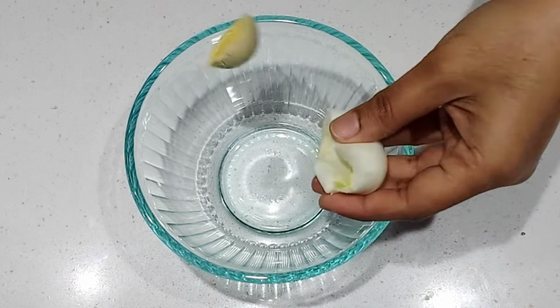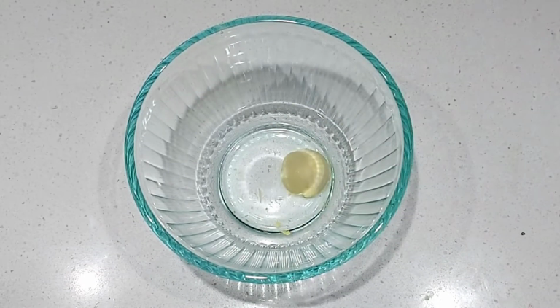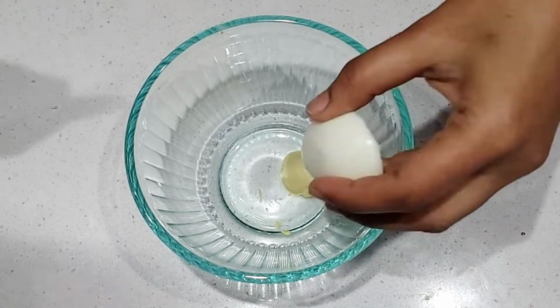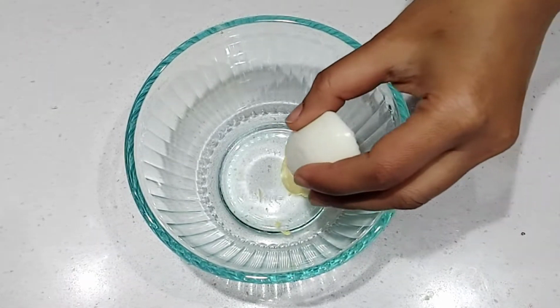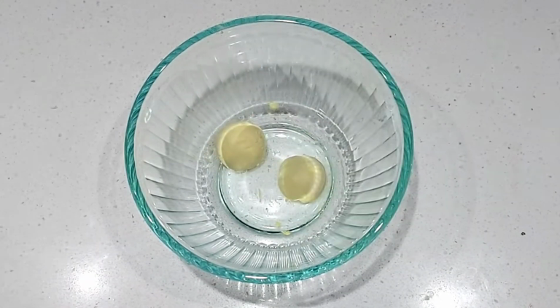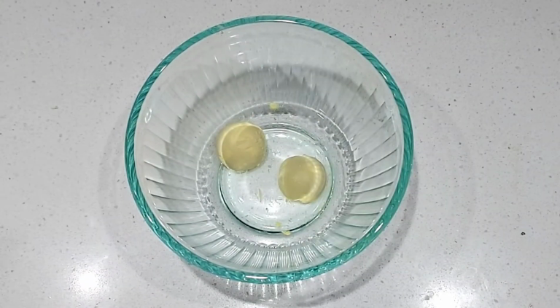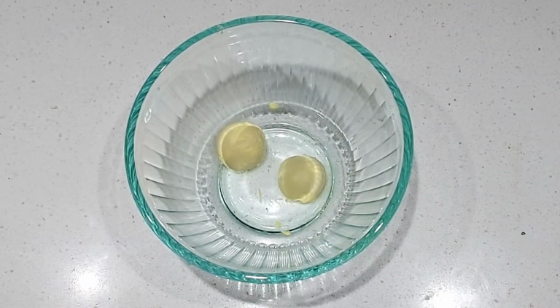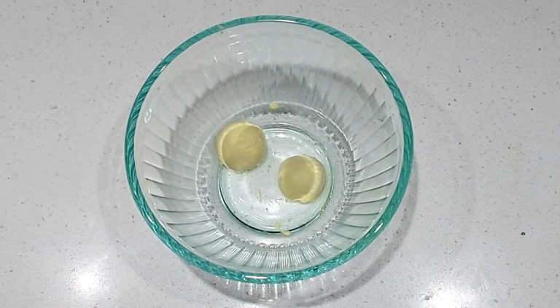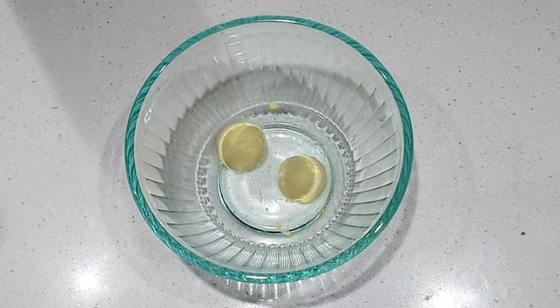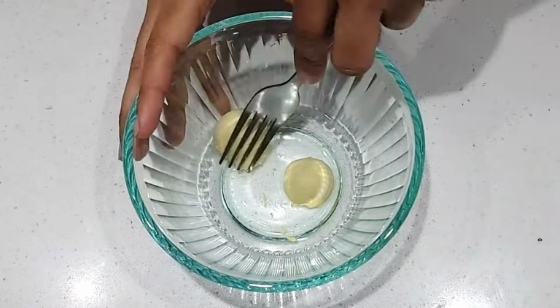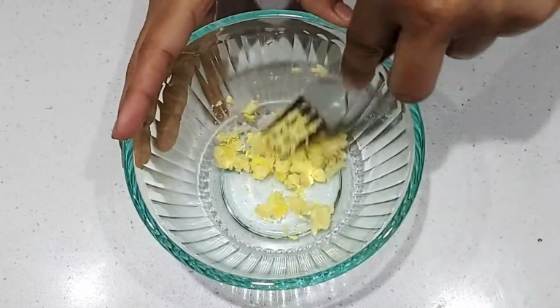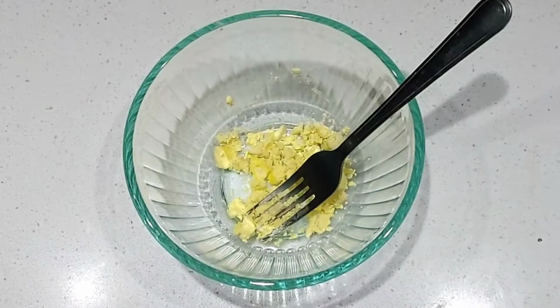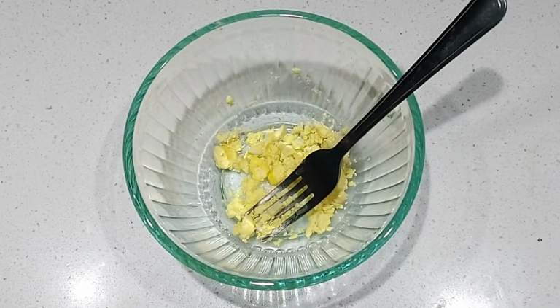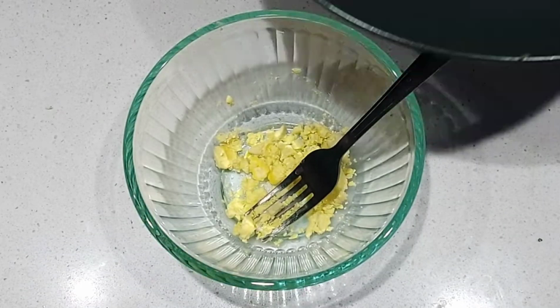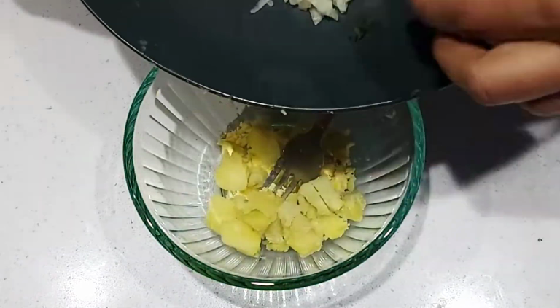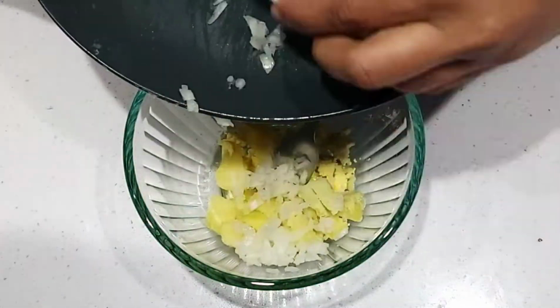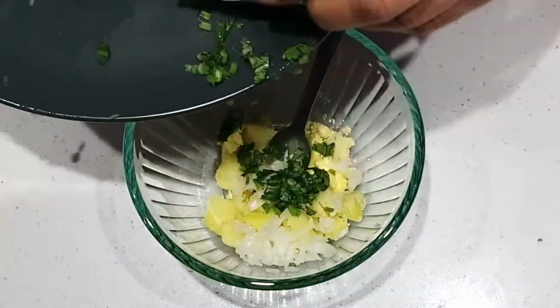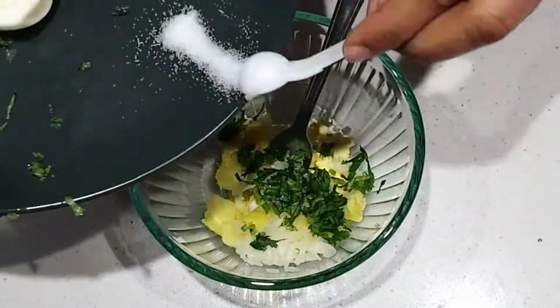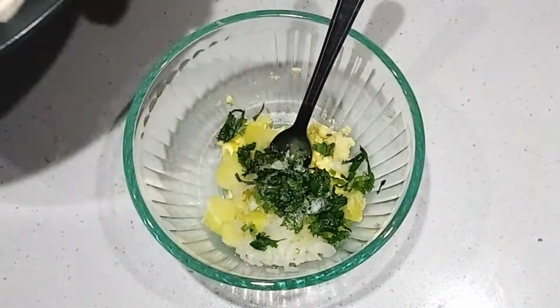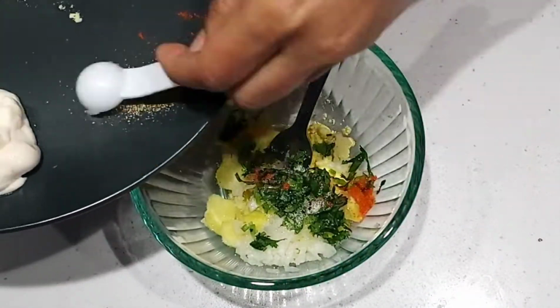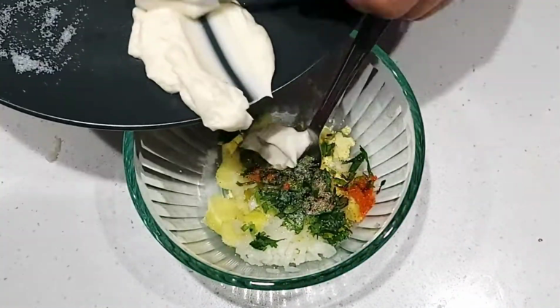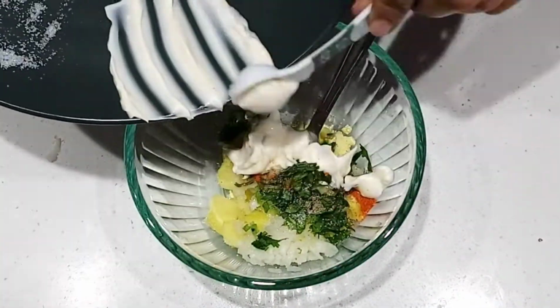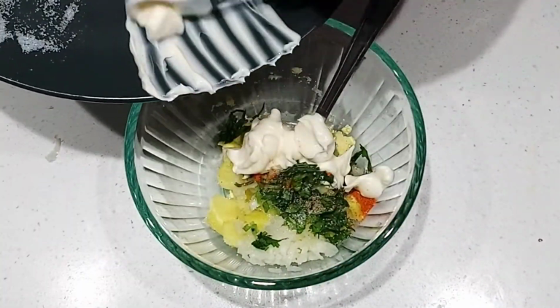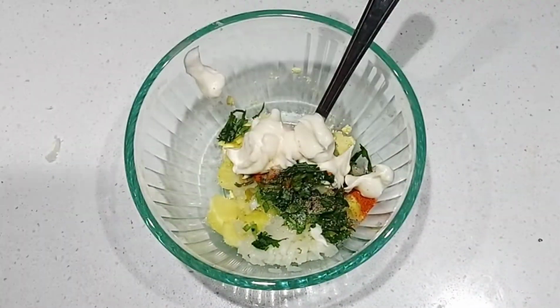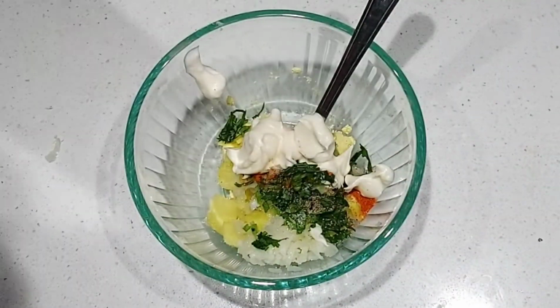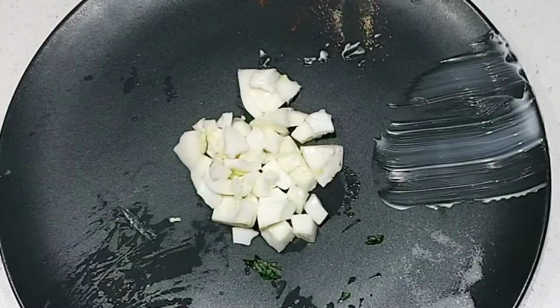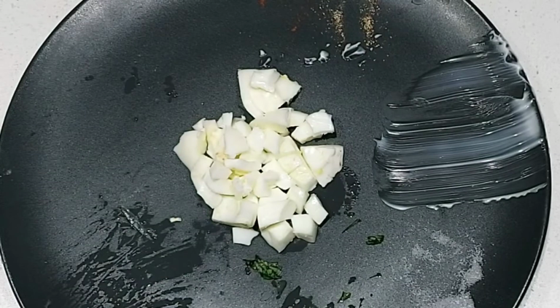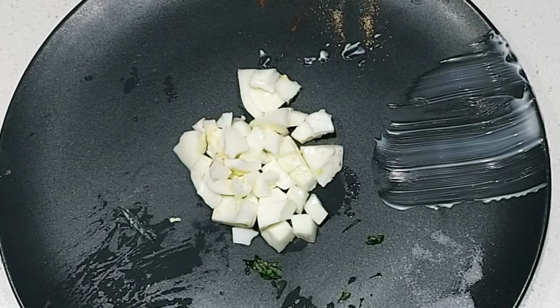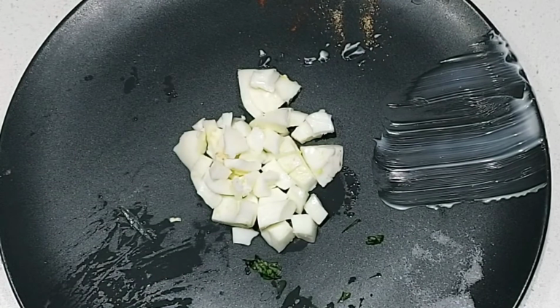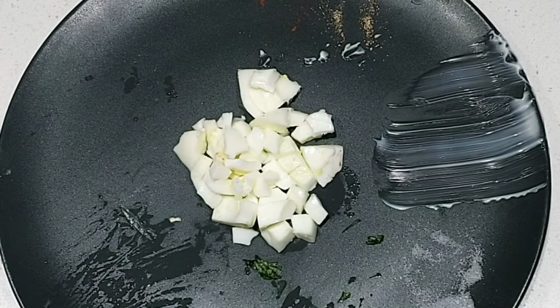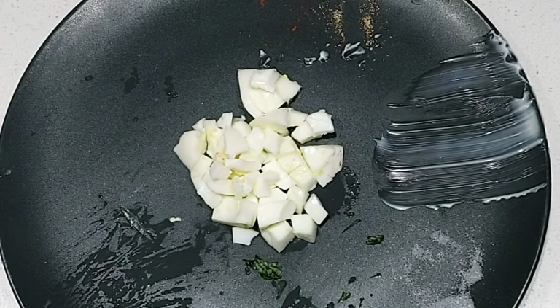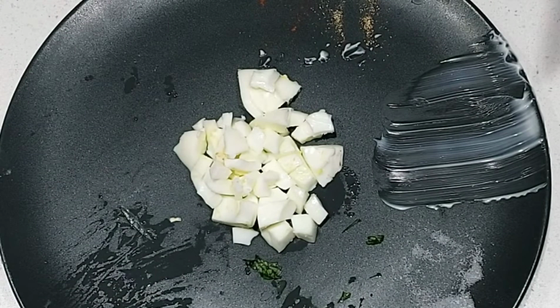Transfer the egg yolk to a bowl and smash them well. After smashing, add all other ingredients to it except for the egg white. Then chop the egg whites into small pieces like this.